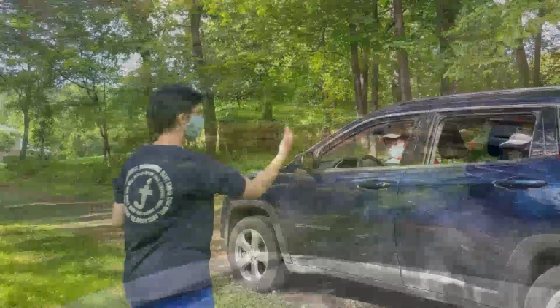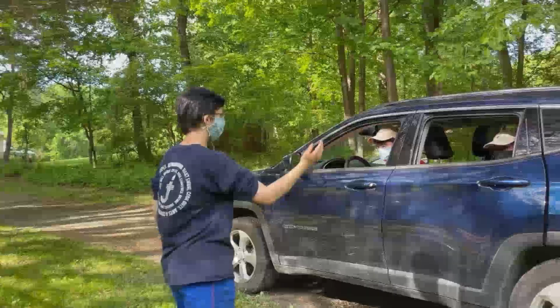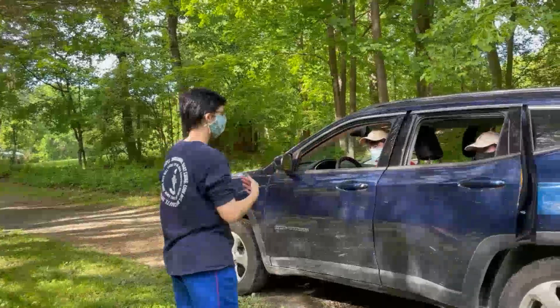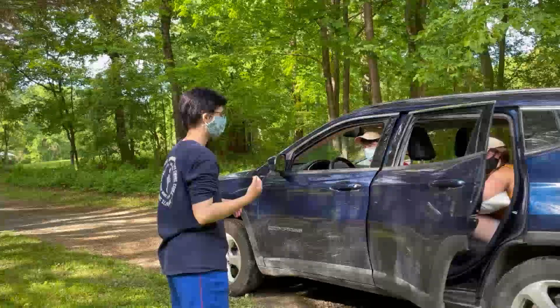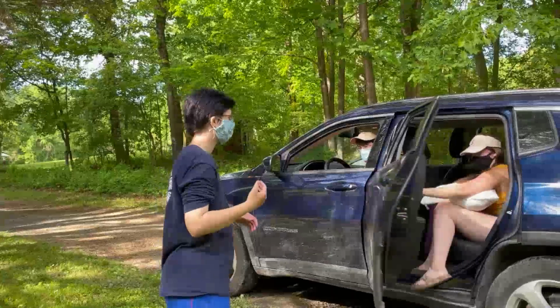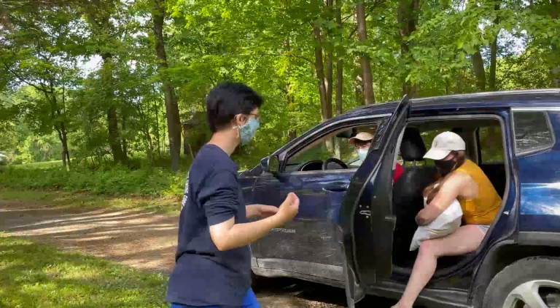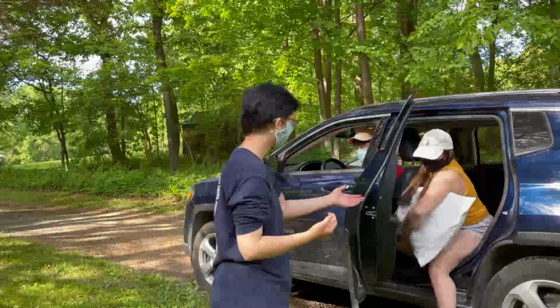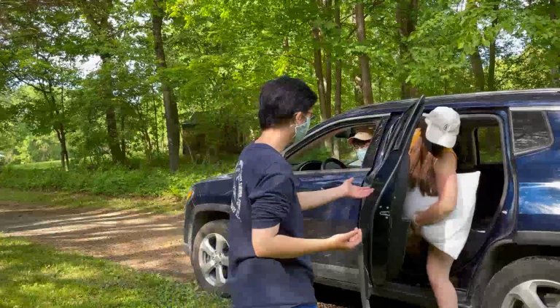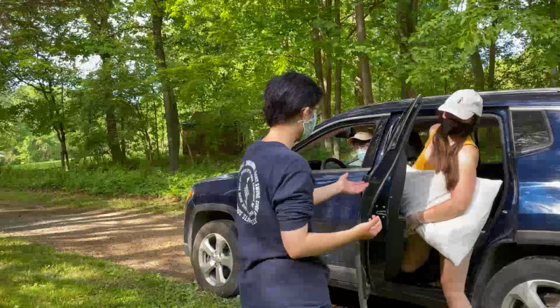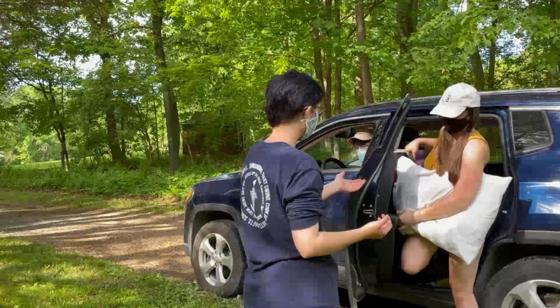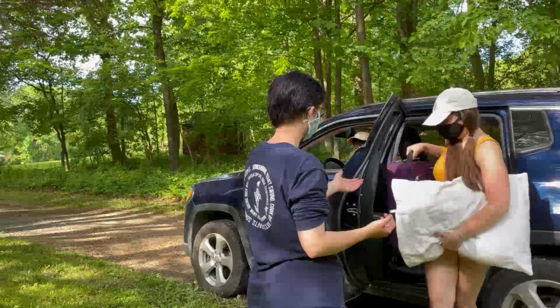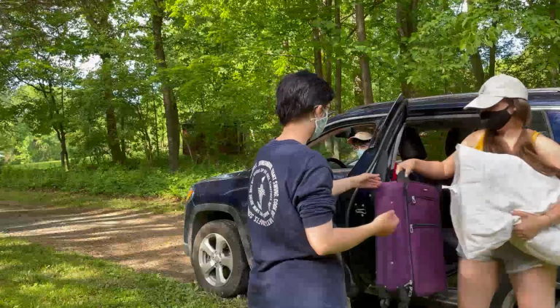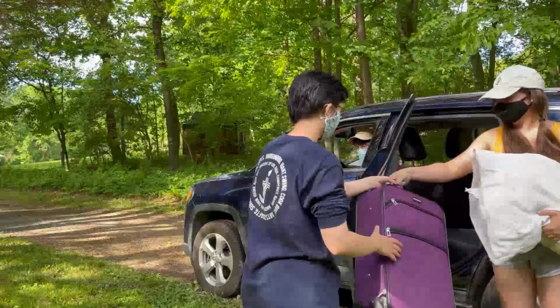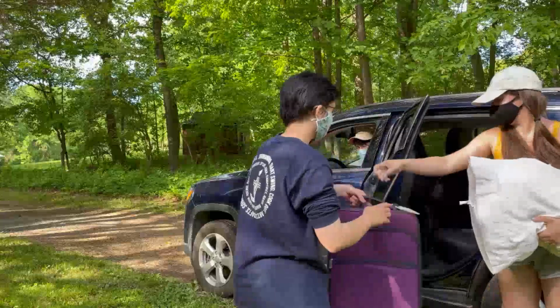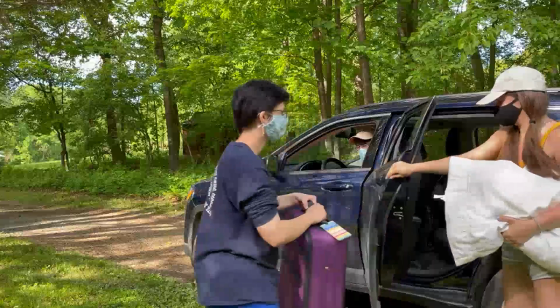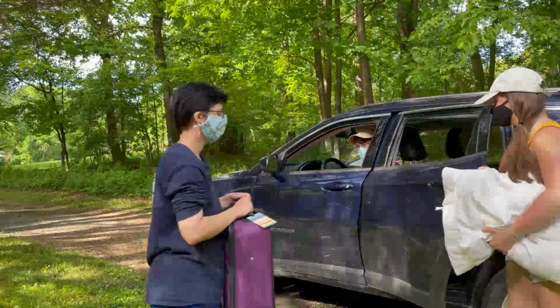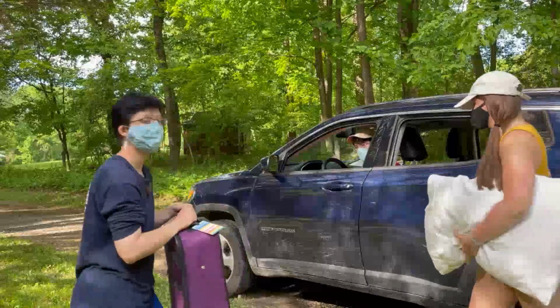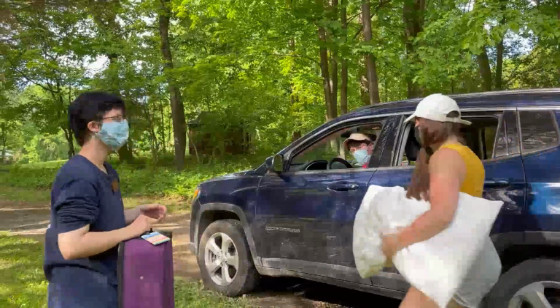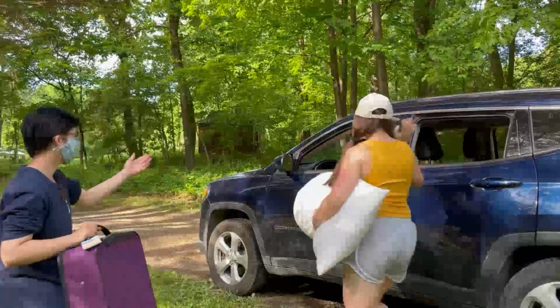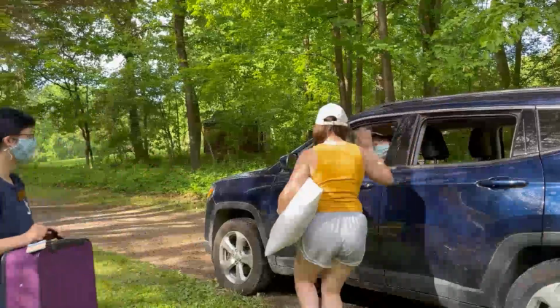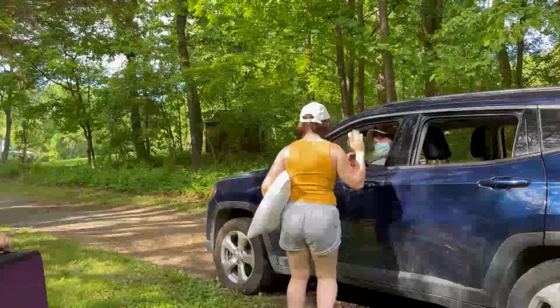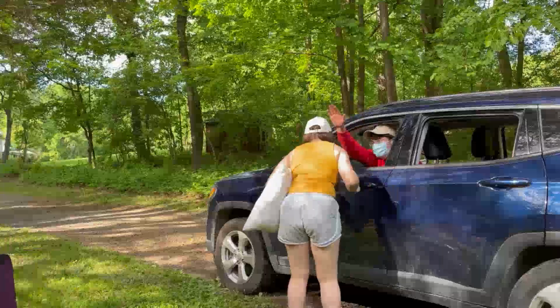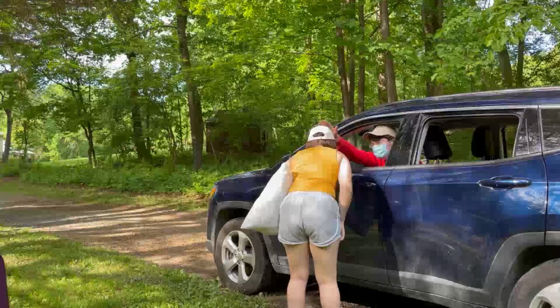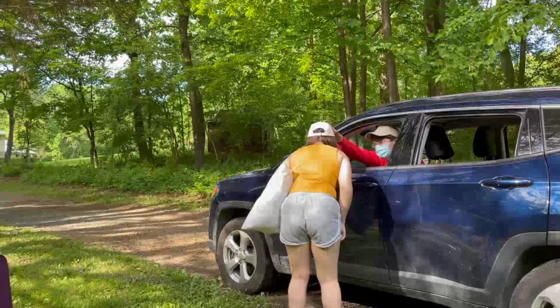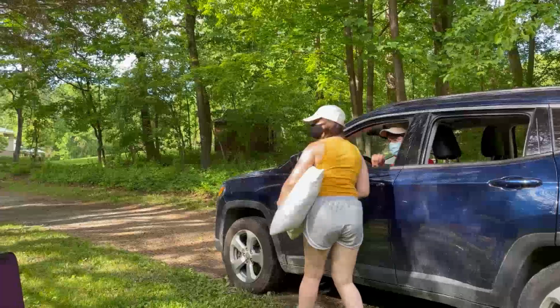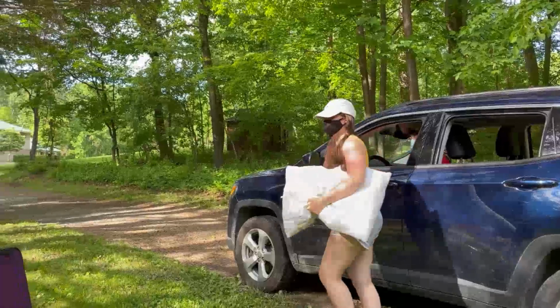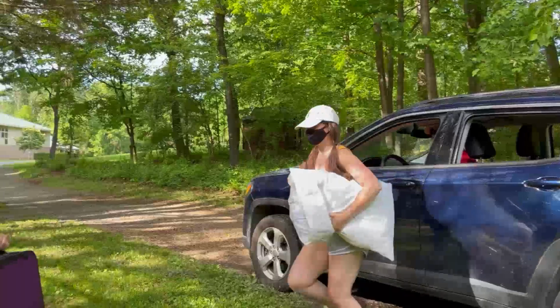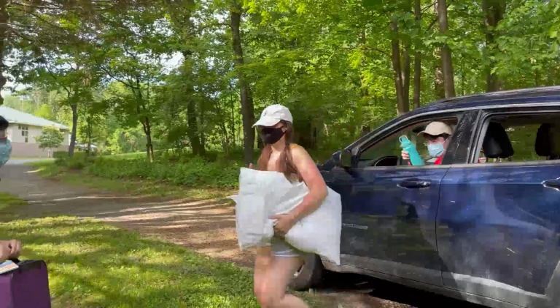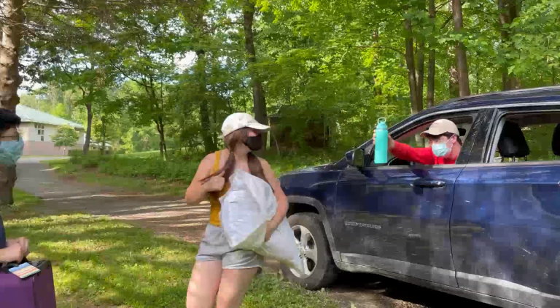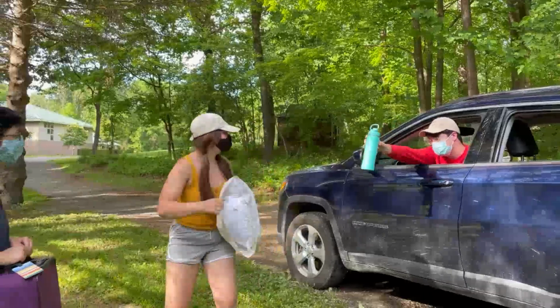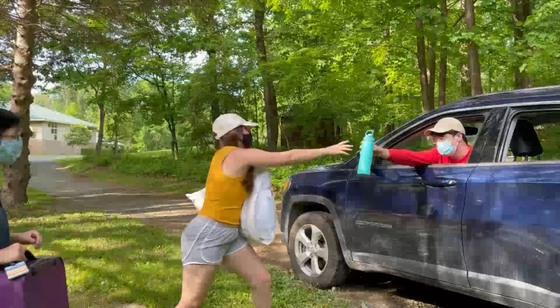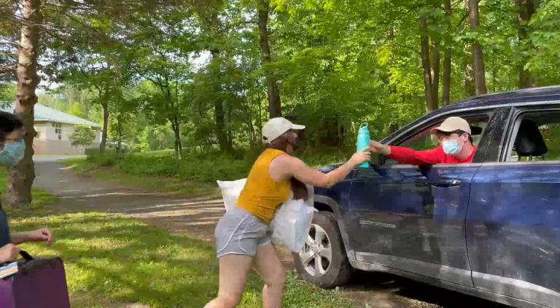You will then continue down the loop to Cedar Meadow. There, each unit will have an assigned spot near the road. Give your camper a hug or a pat on the head and say goodbye, and have your camper exit the car with their luggage.